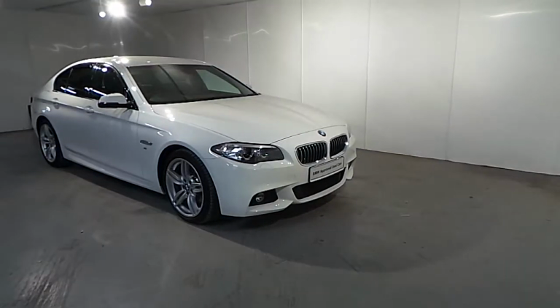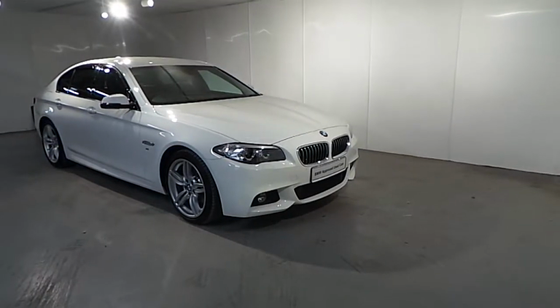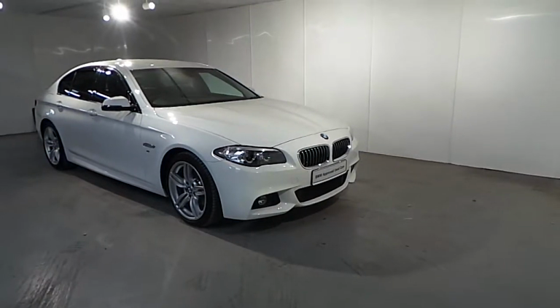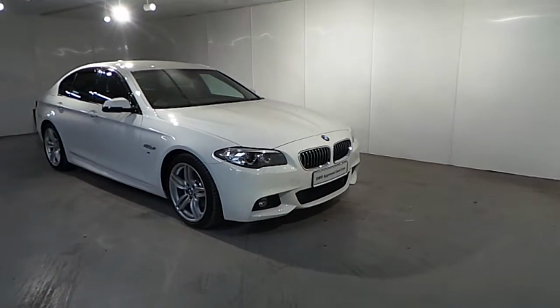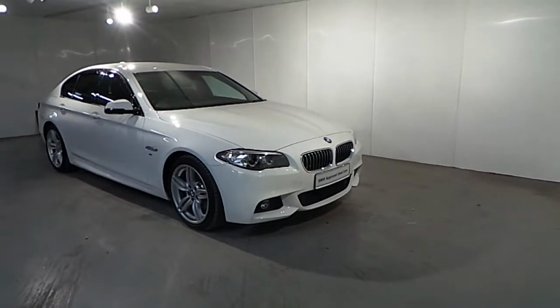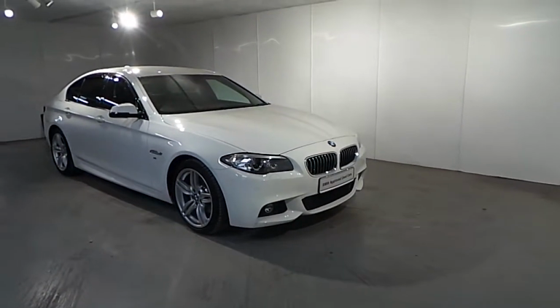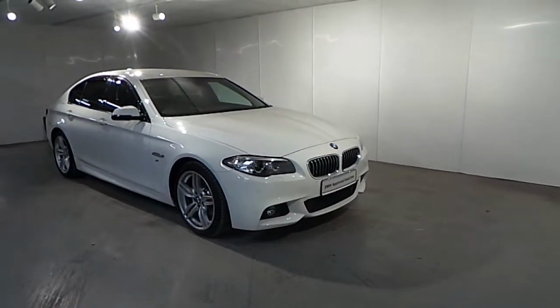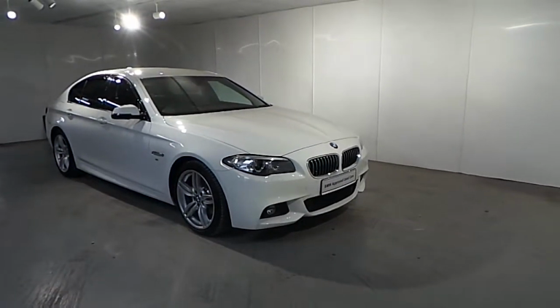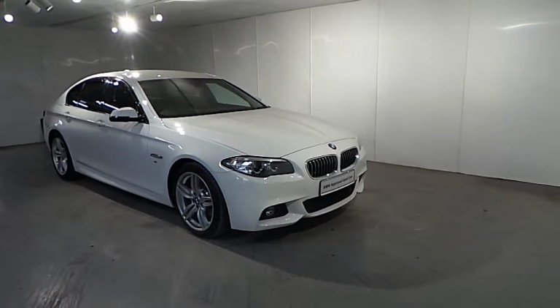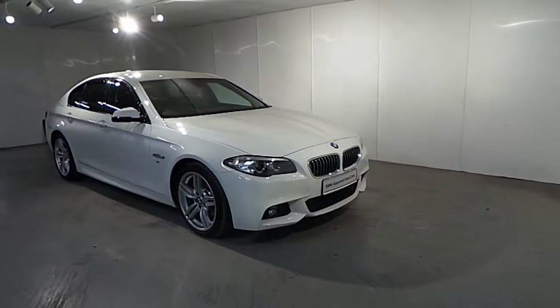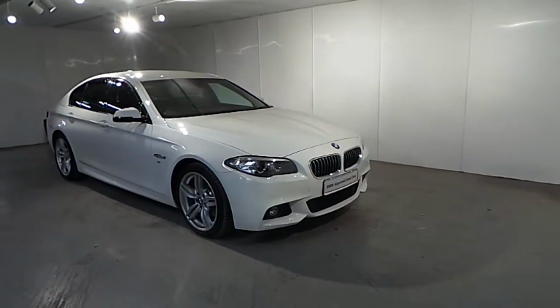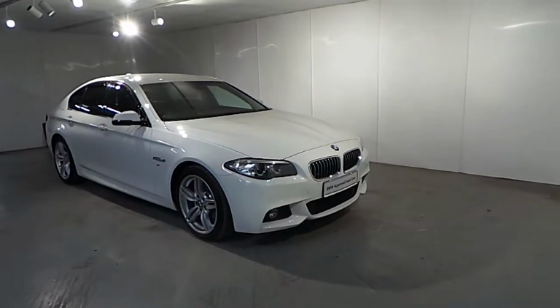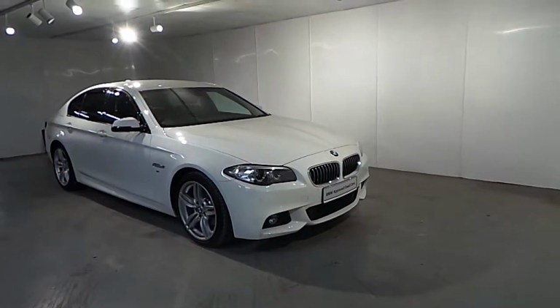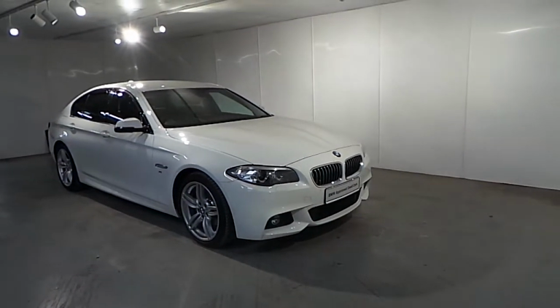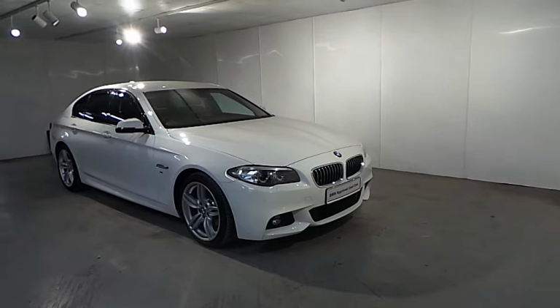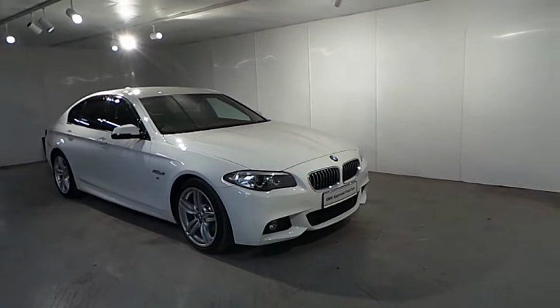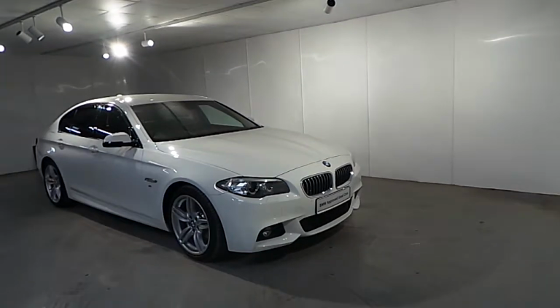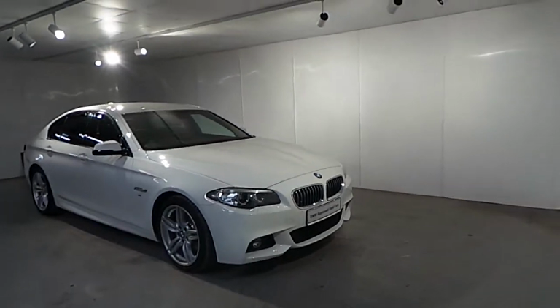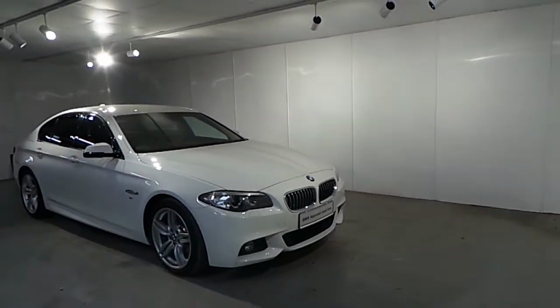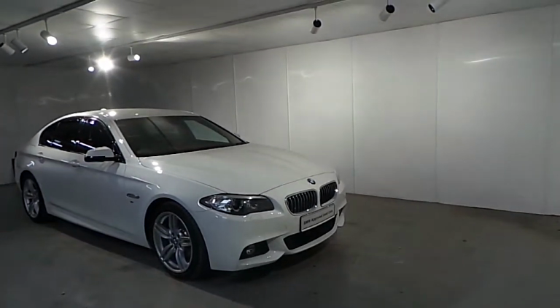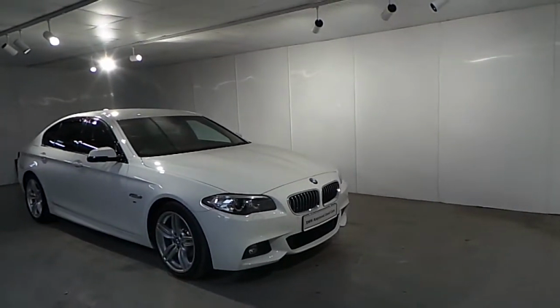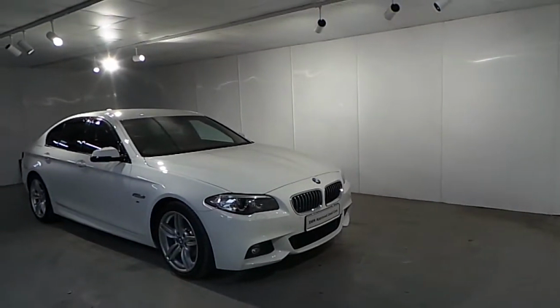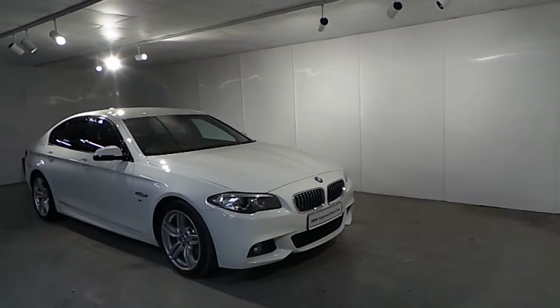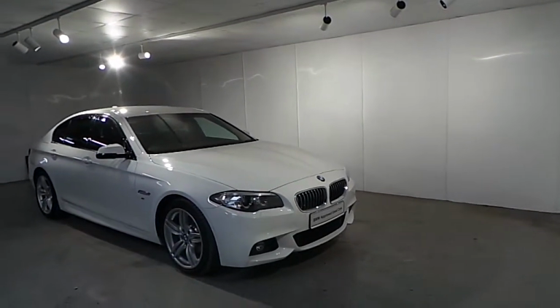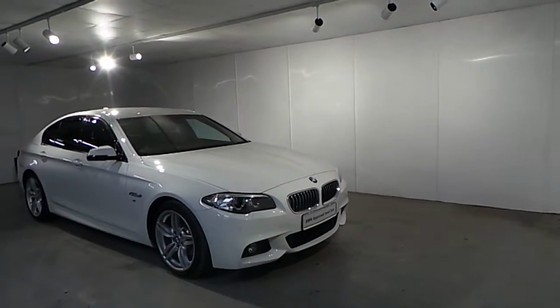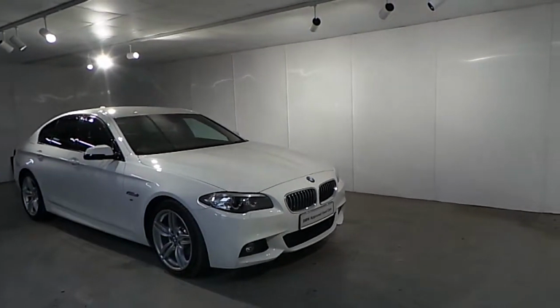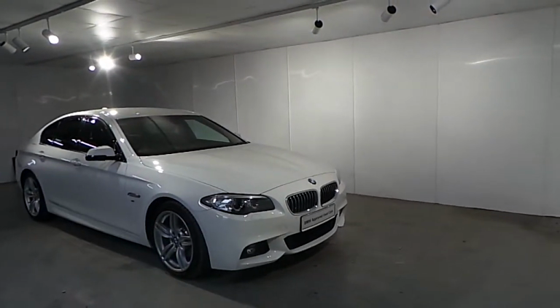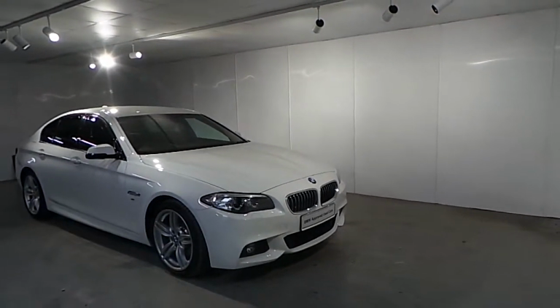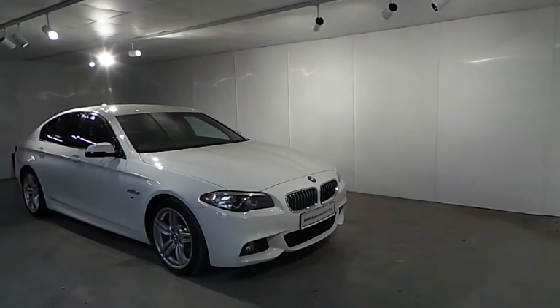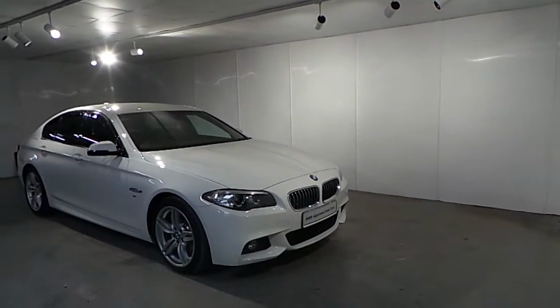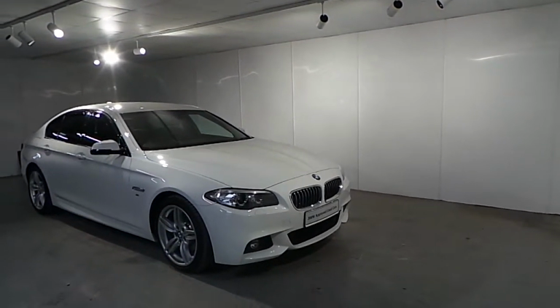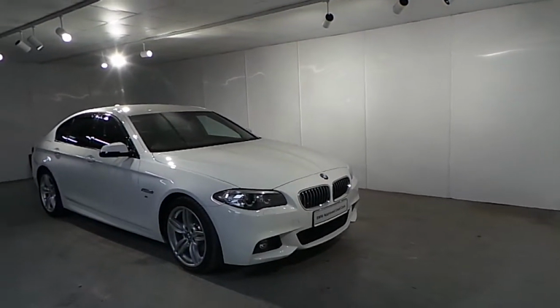Hello and welcome to Frank Keane BMW in Blackrock. Part of our approved used car we have this BMW 520d M Sport Saloon 2016.